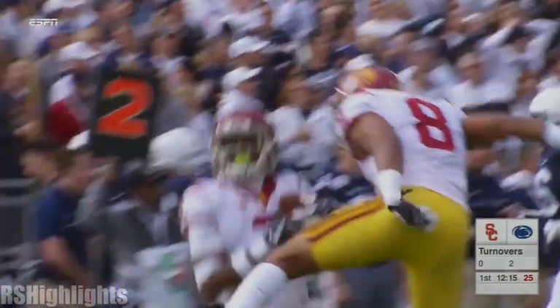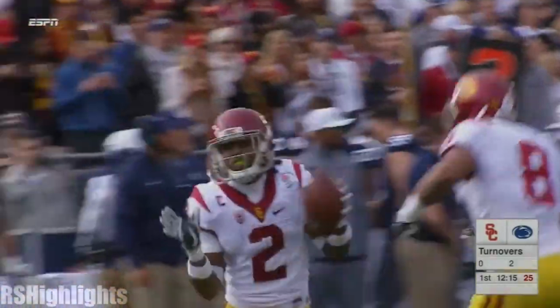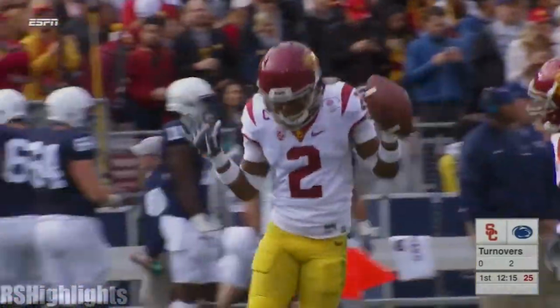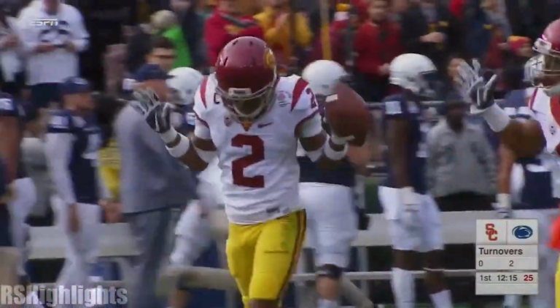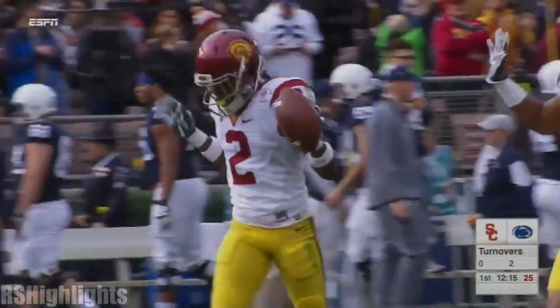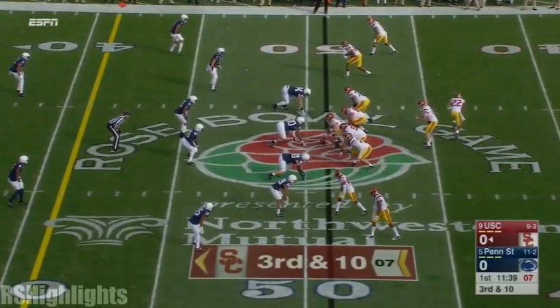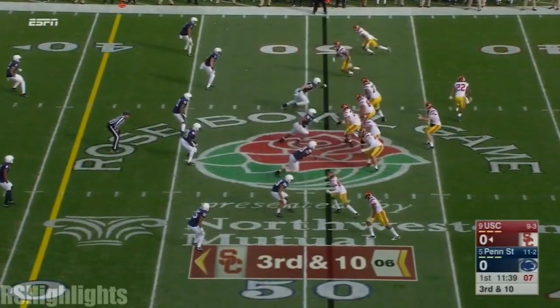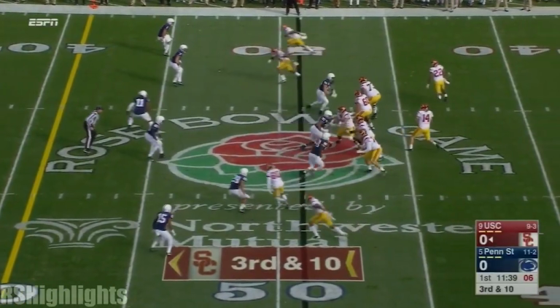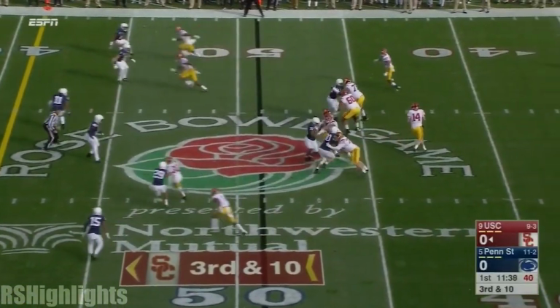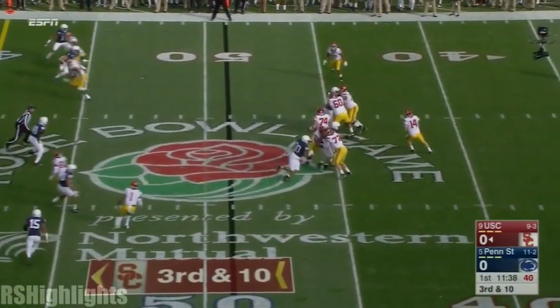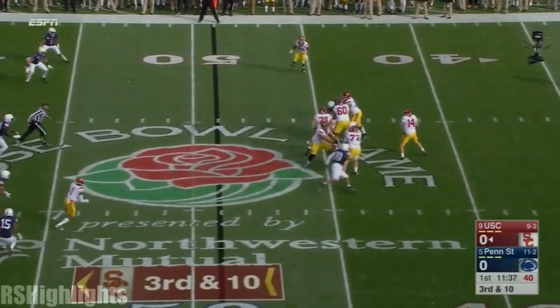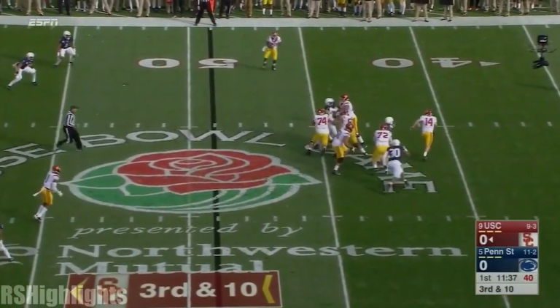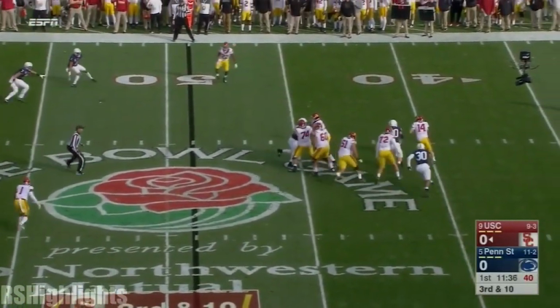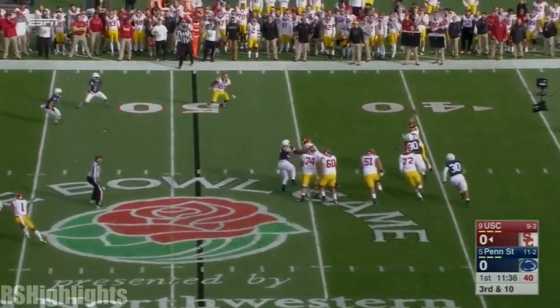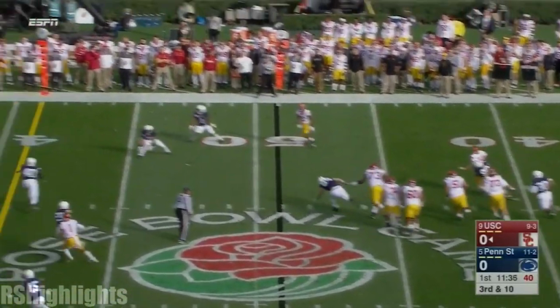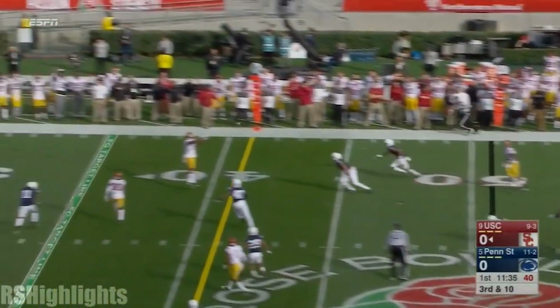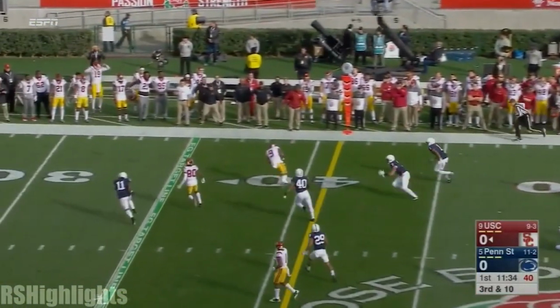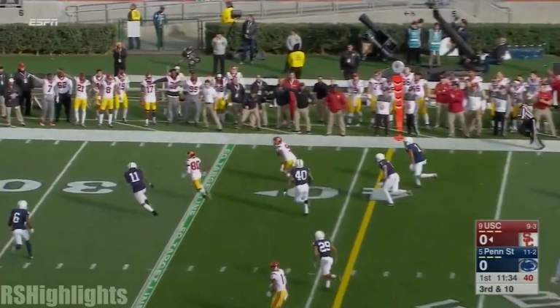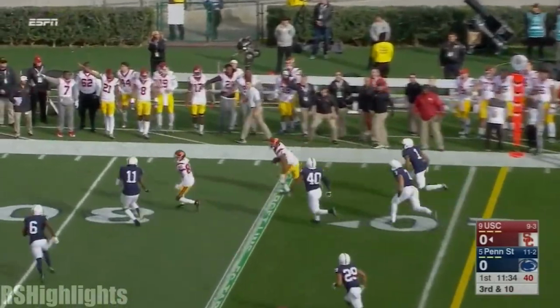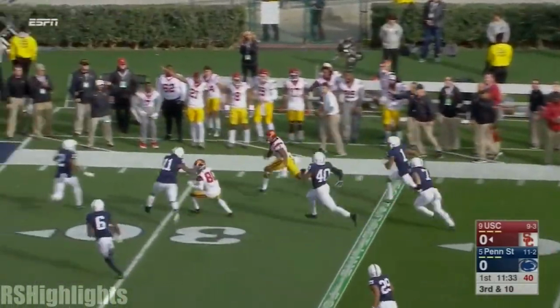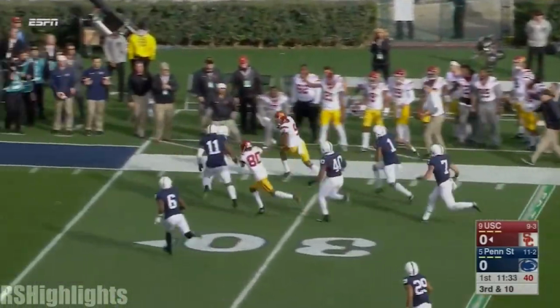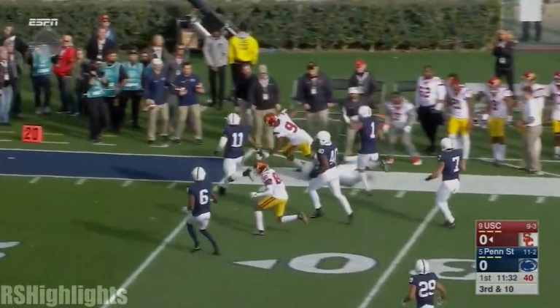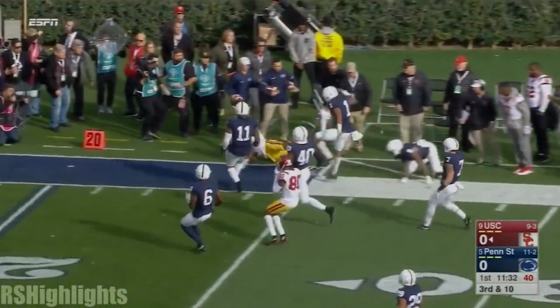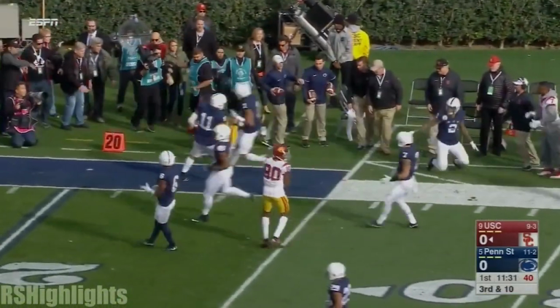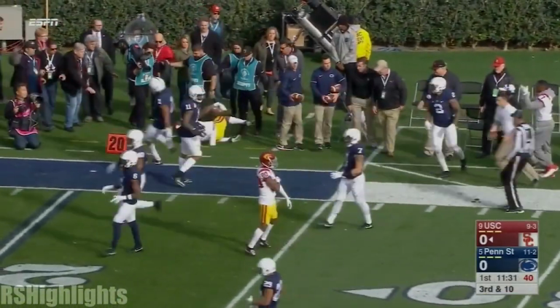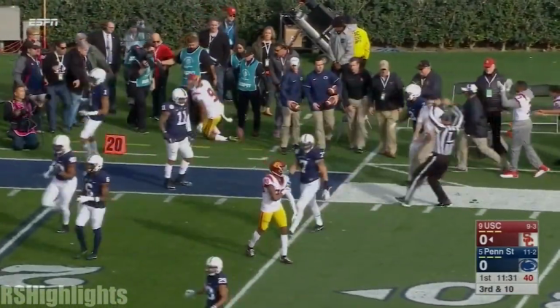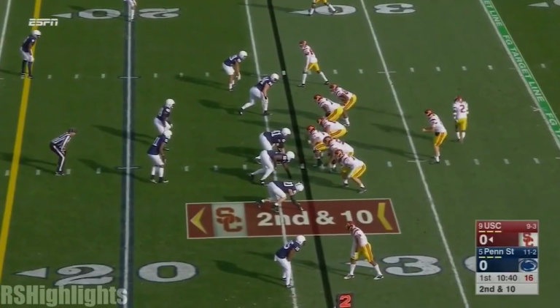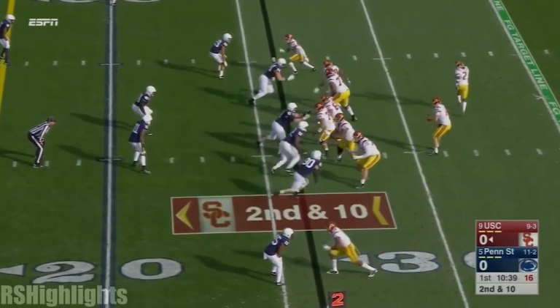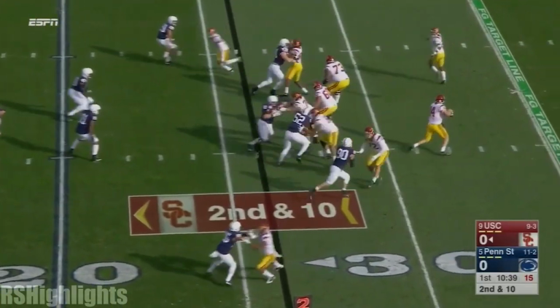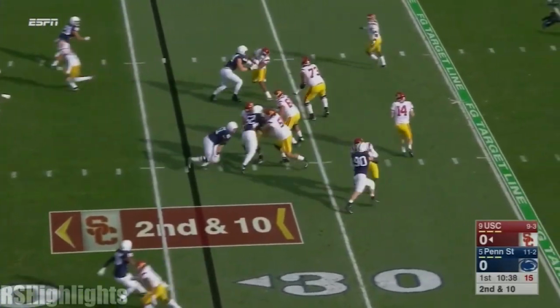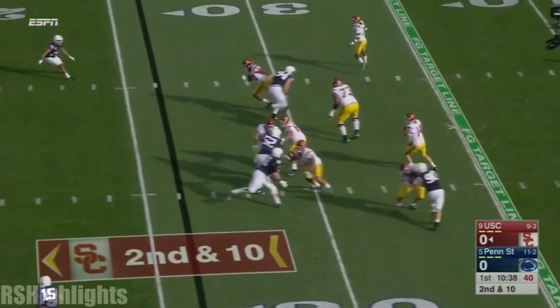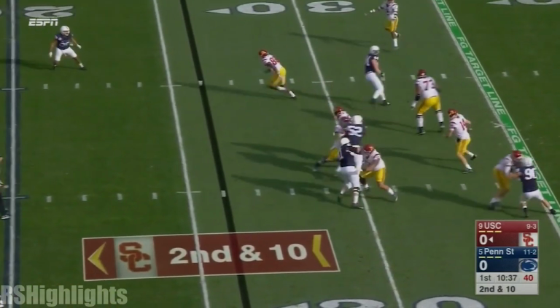He has a matchup that he wants. Justin Davis motions out. Darnold, chased, flushed, and fires. Complete. Smith-Schuster's got it. And a first down inside the 30. There goes Adoree Jackson in the game.